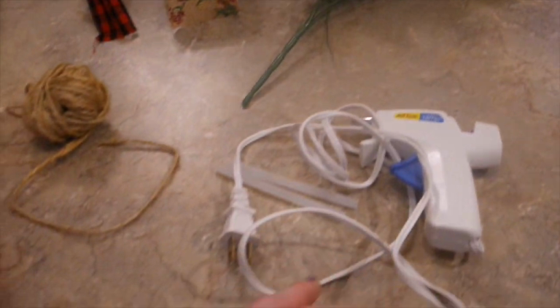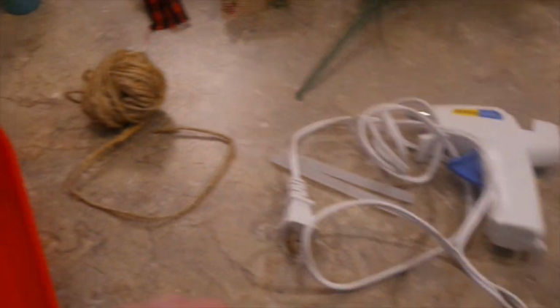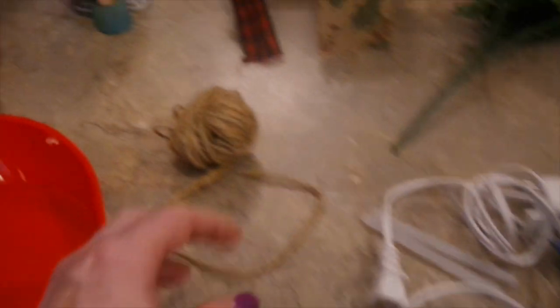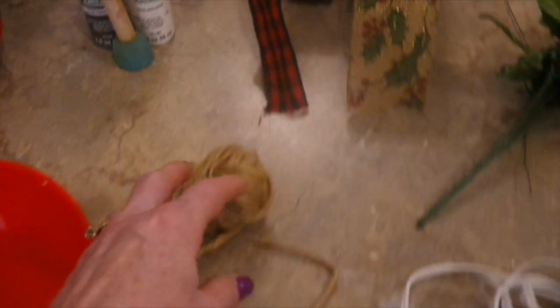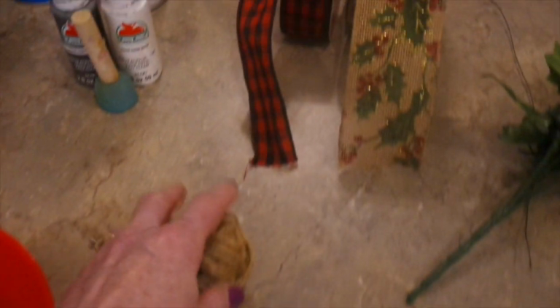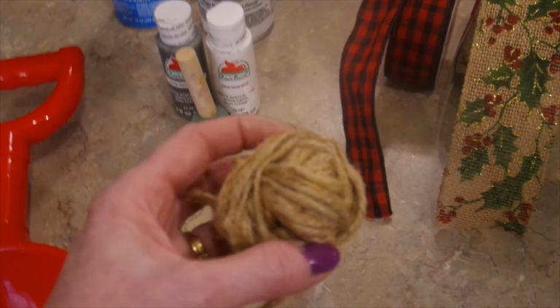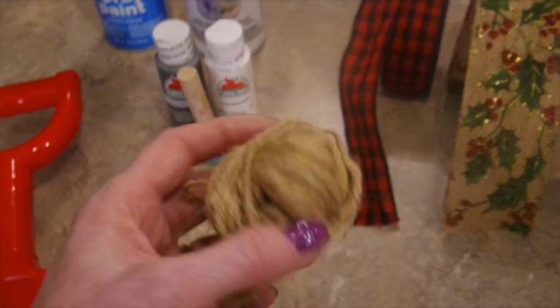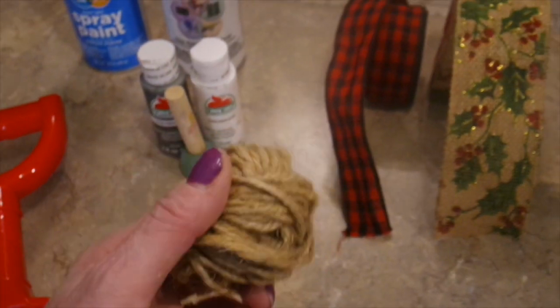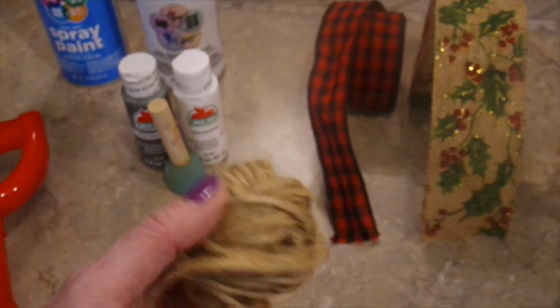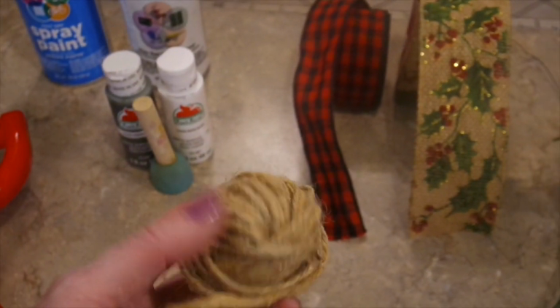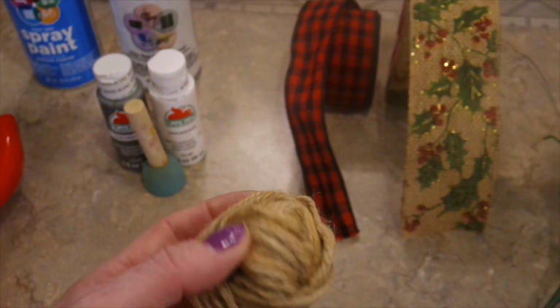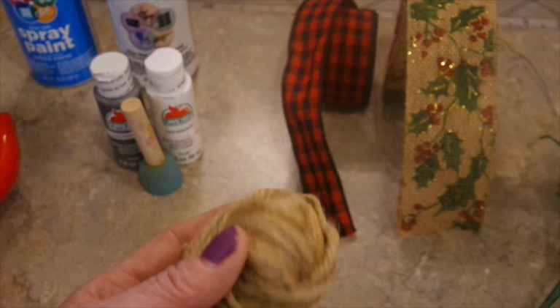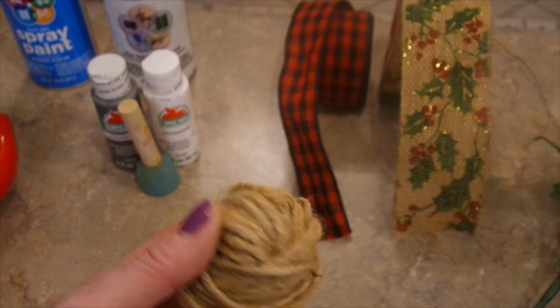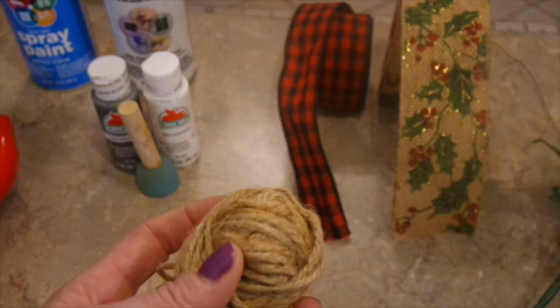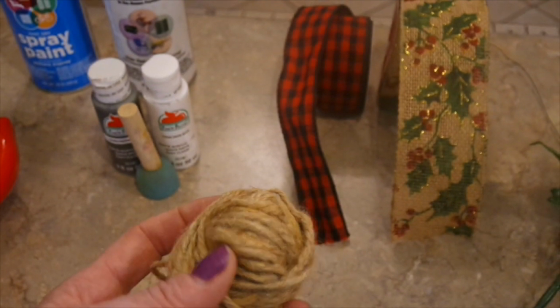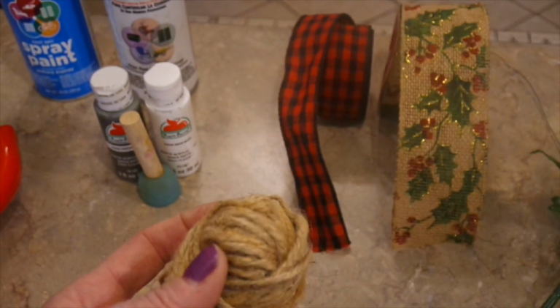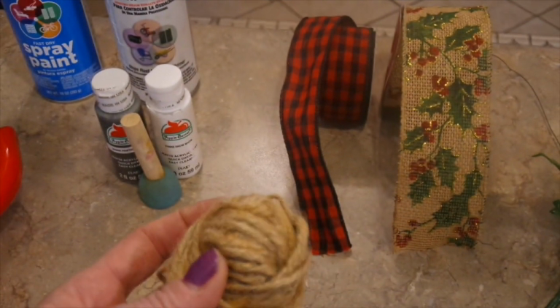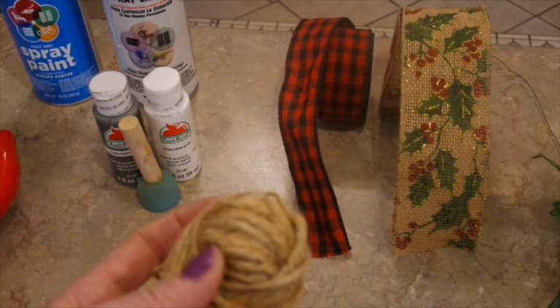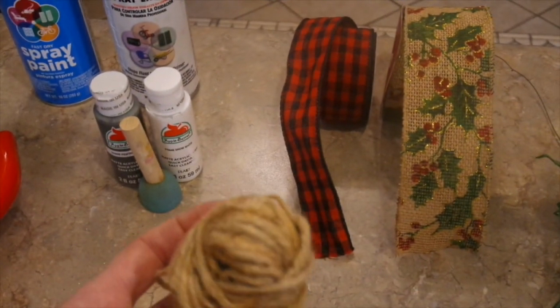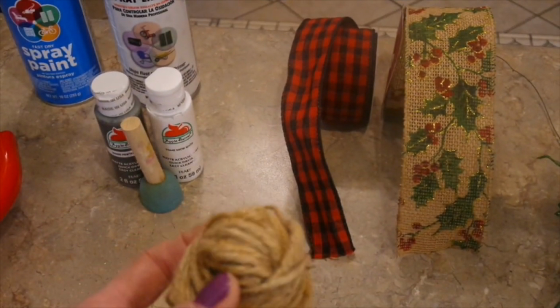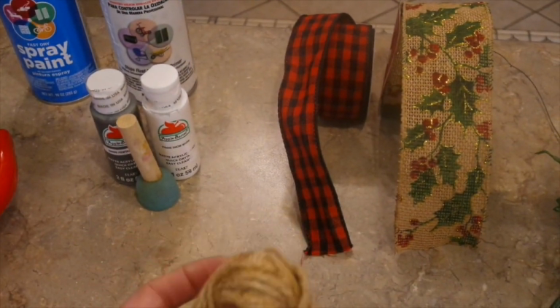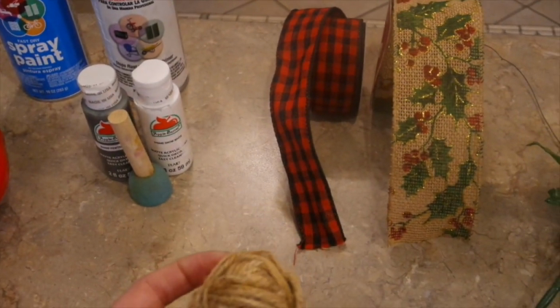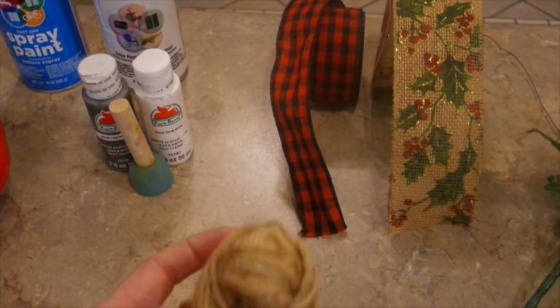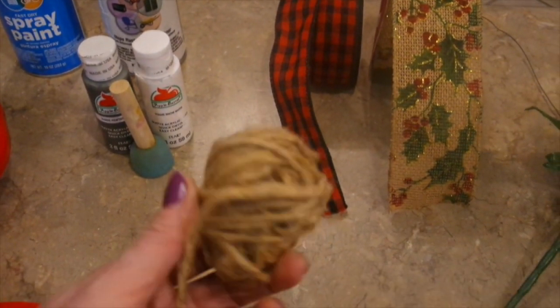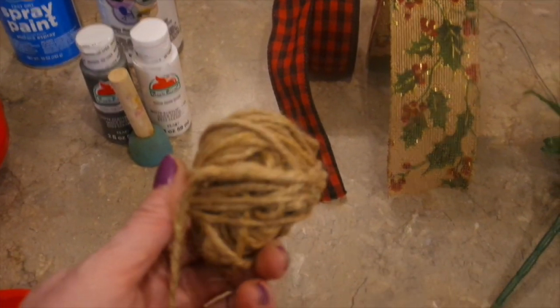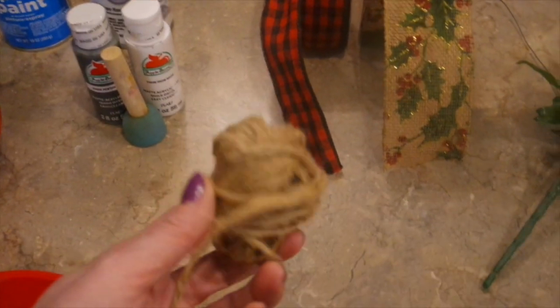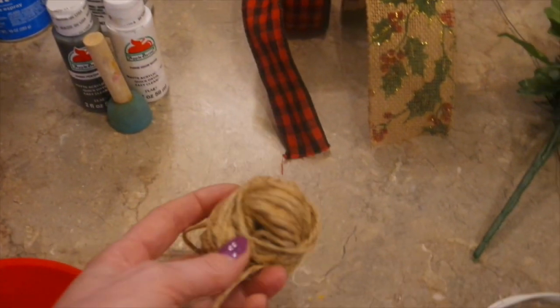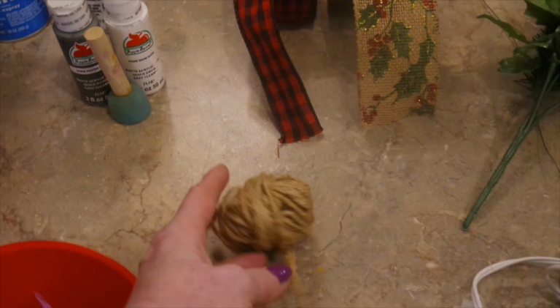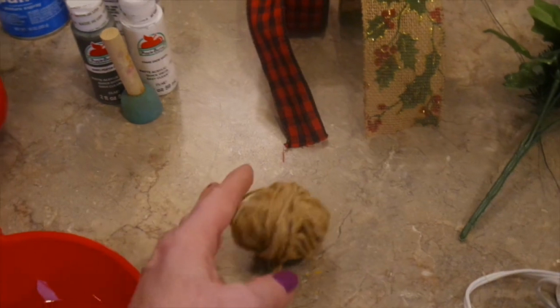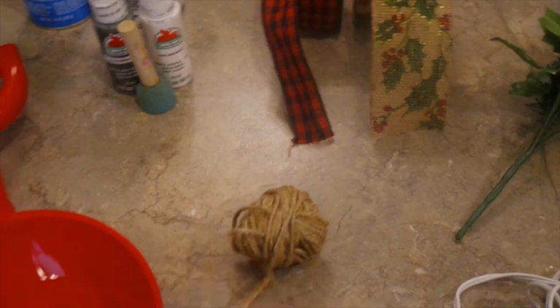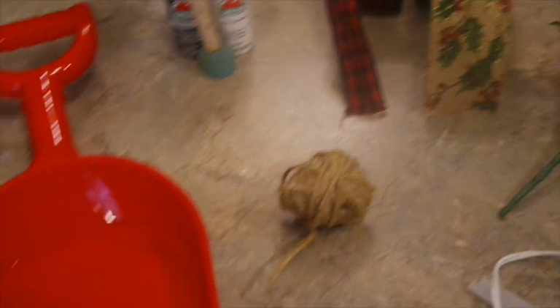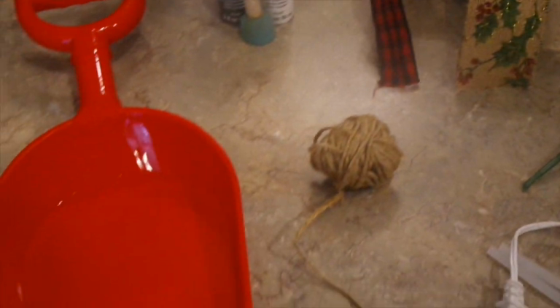Glue gun, and then this jute twine is optional. I want to do a little accent on my handle with jute twine just to give it a little more rustic look.